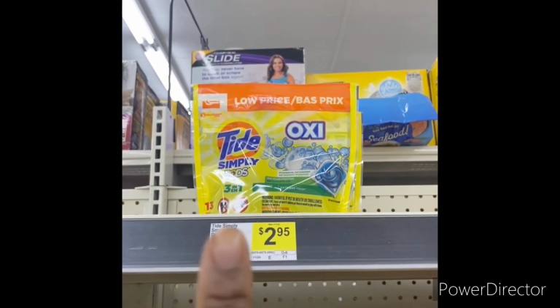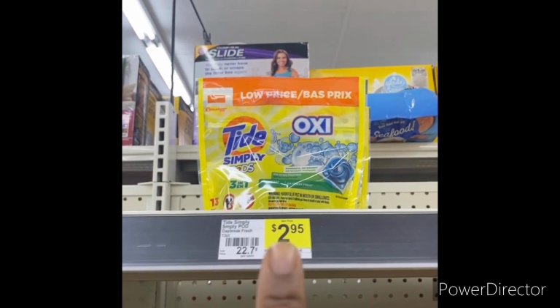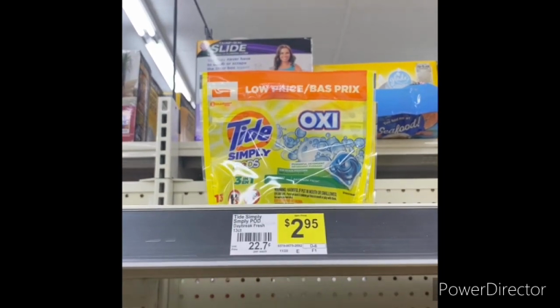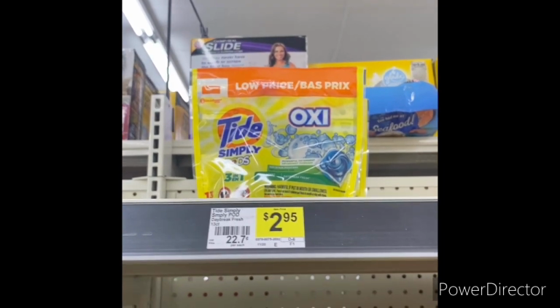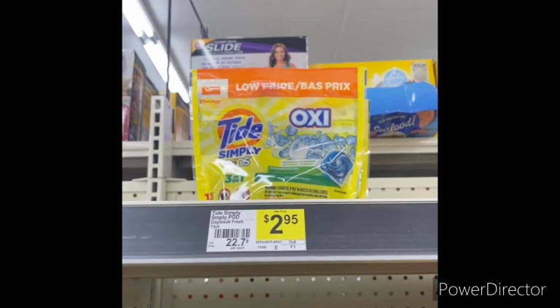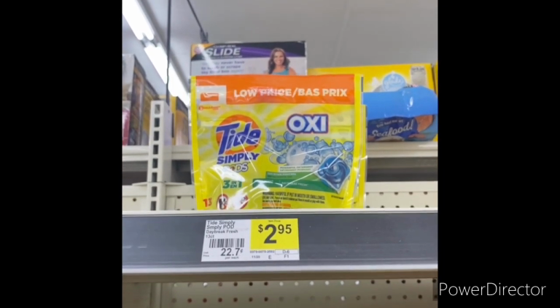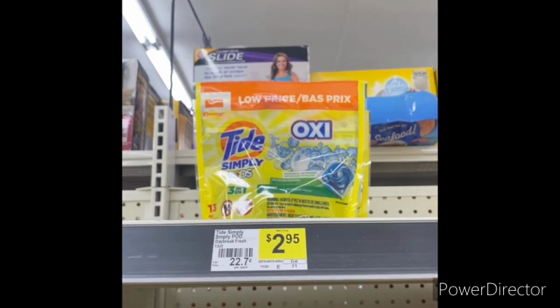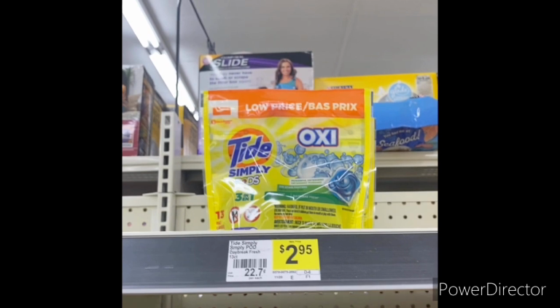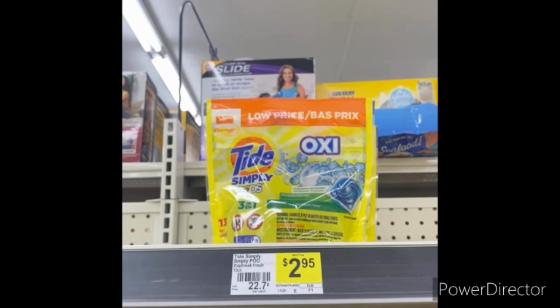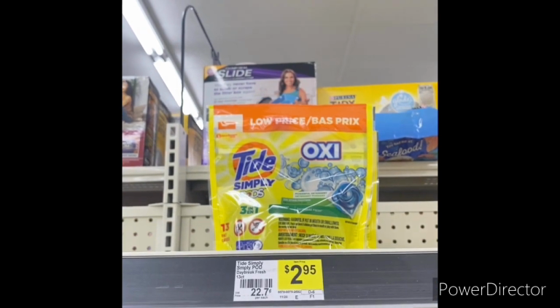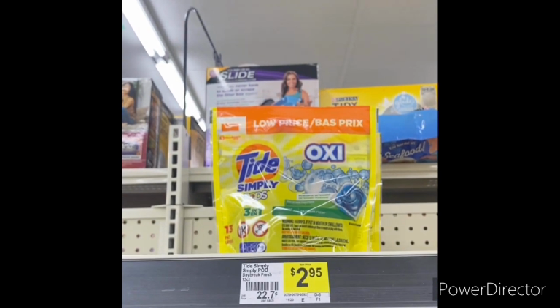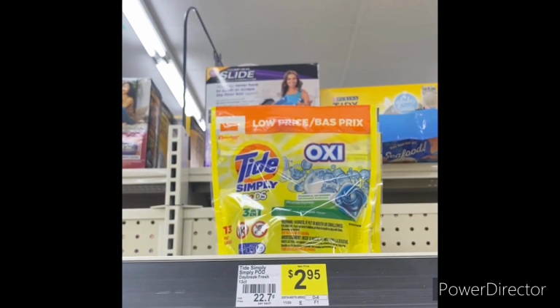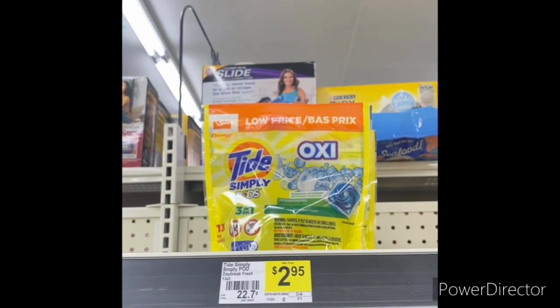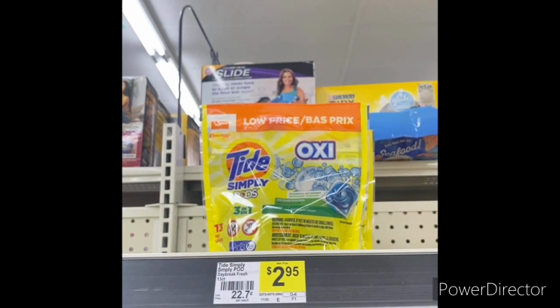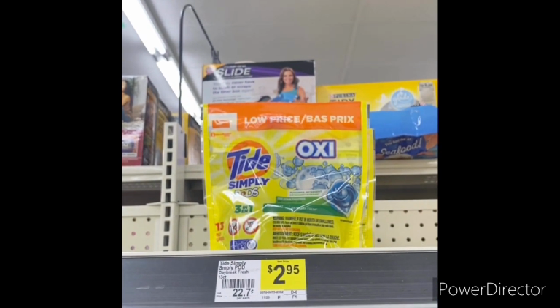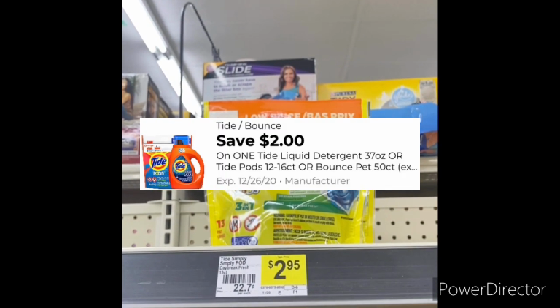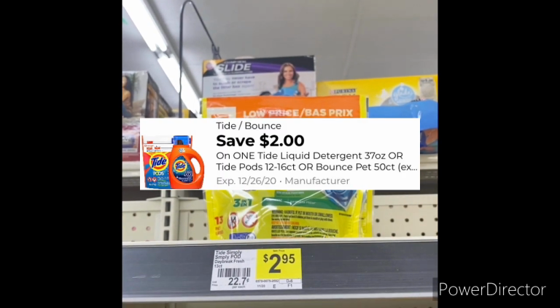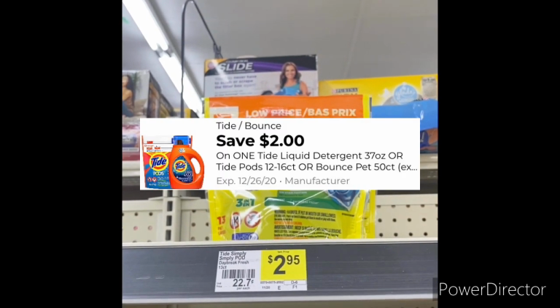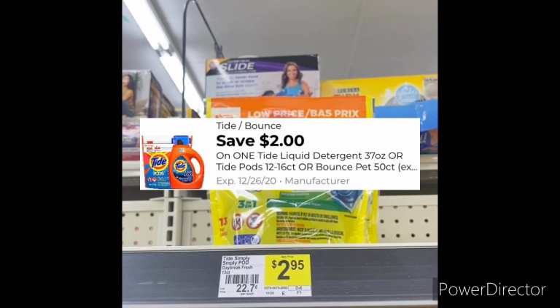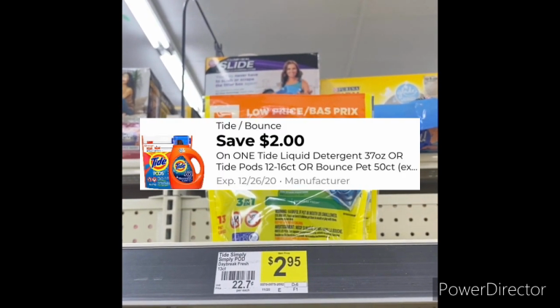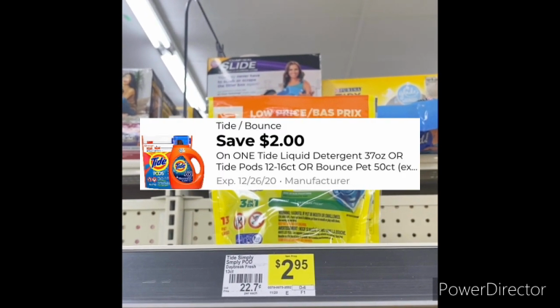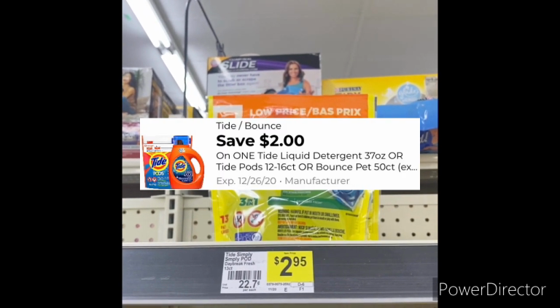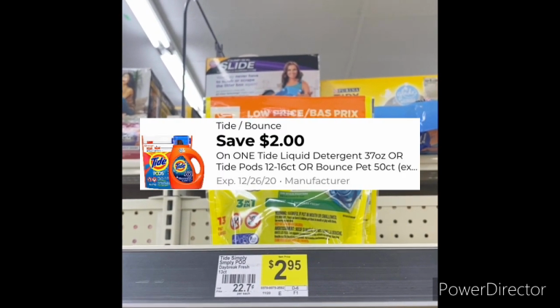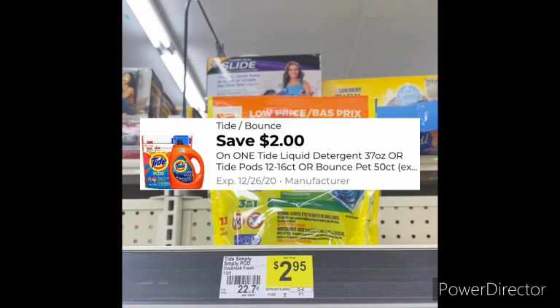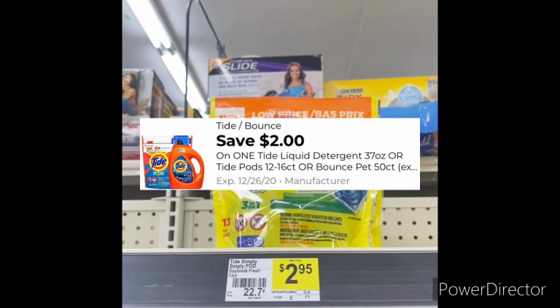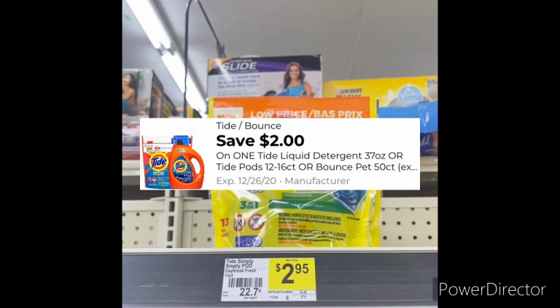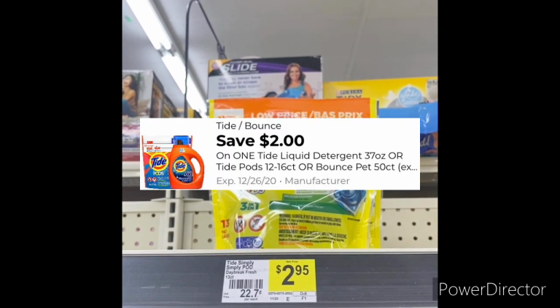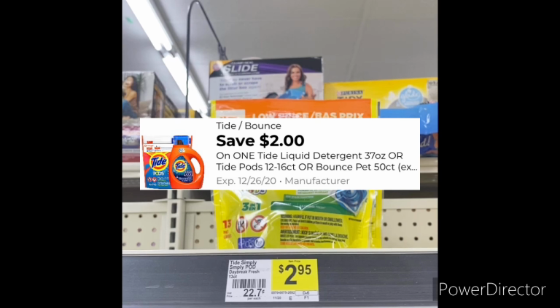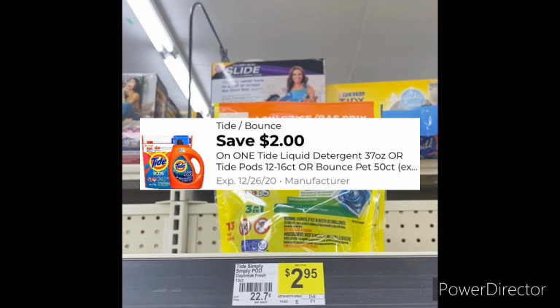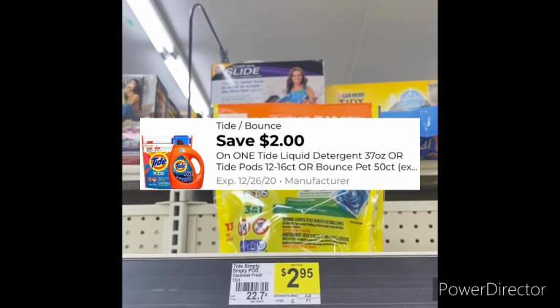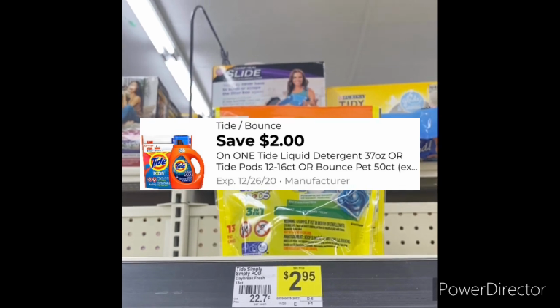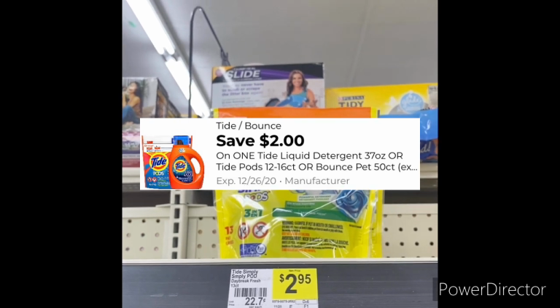The next item I'm going to grab is one Tide Simply Oxy at $2.95. You can use that two-dollar Tide digital coupon, bringing it down to 95 cents.